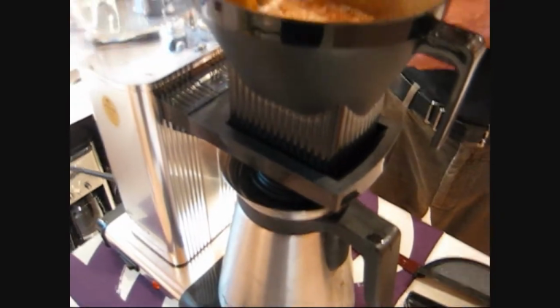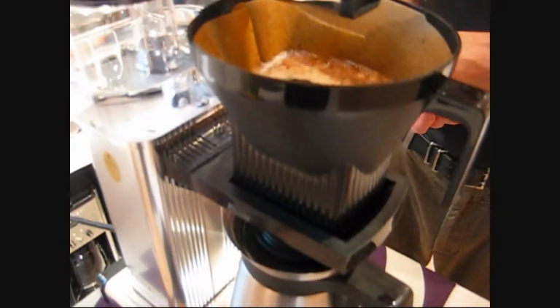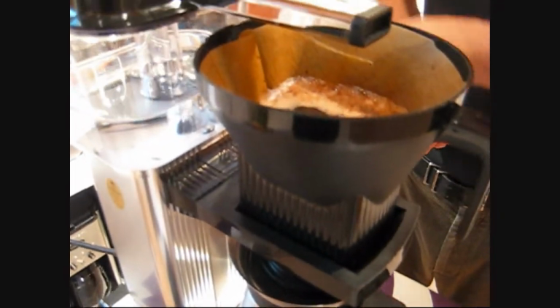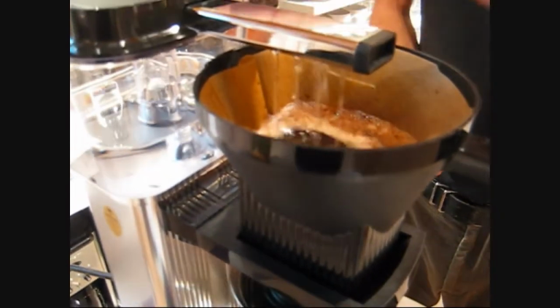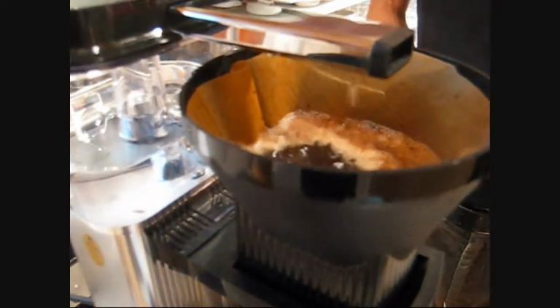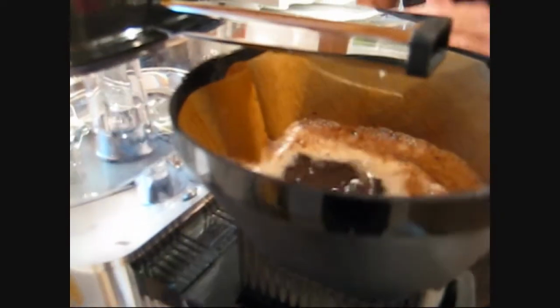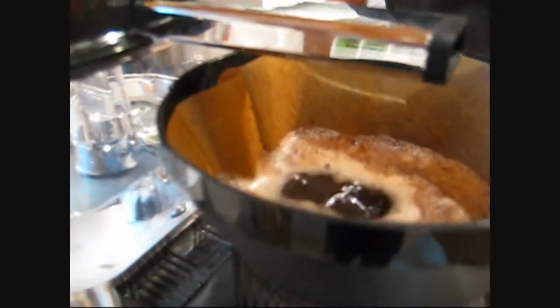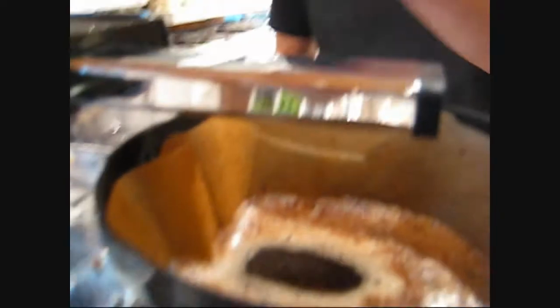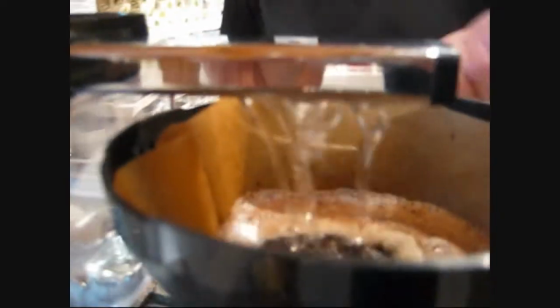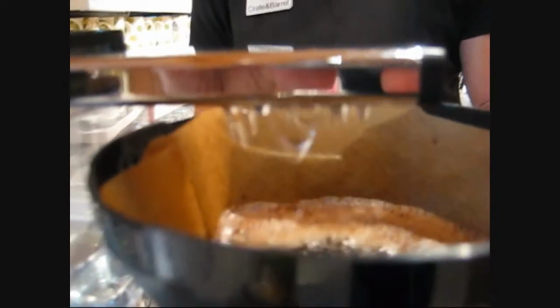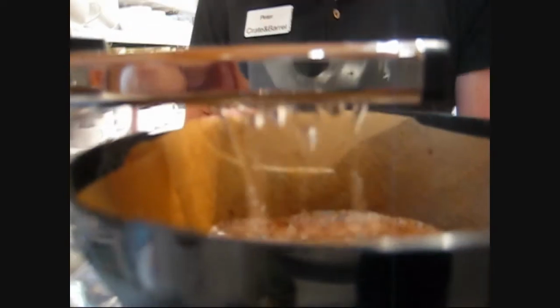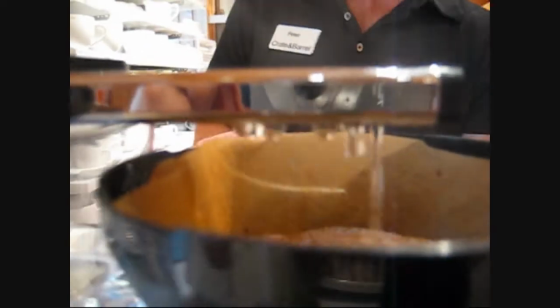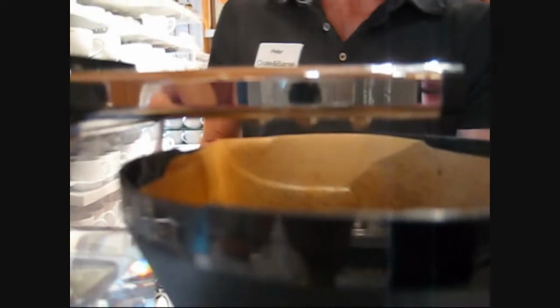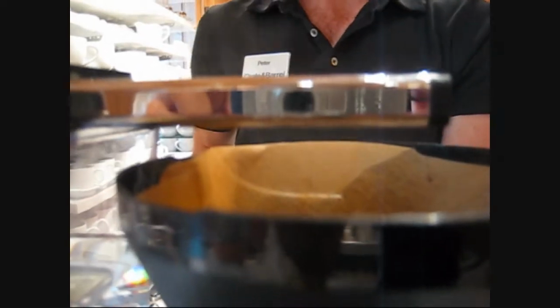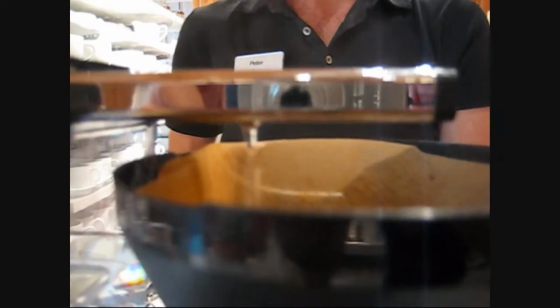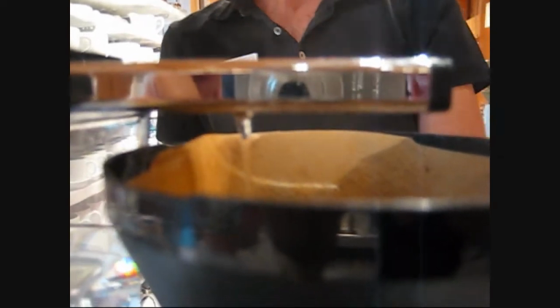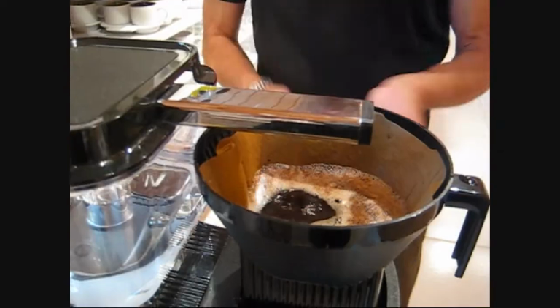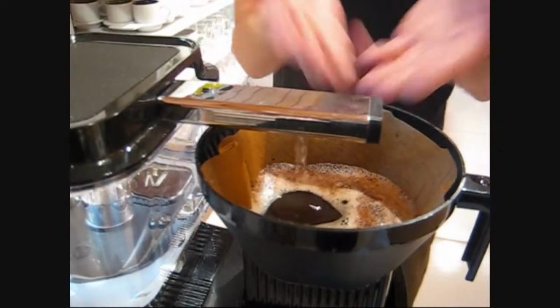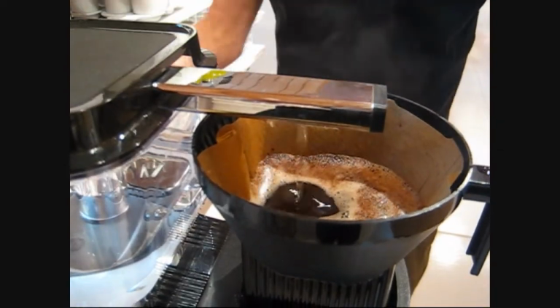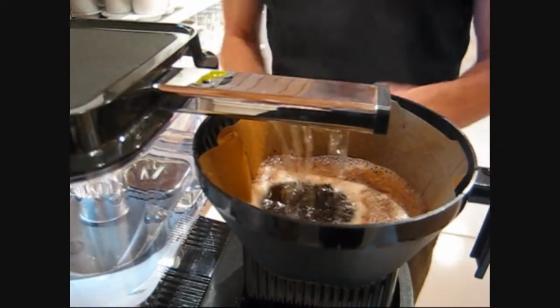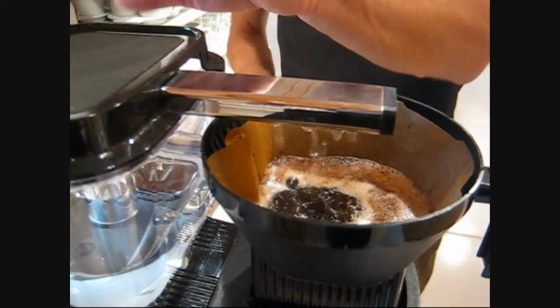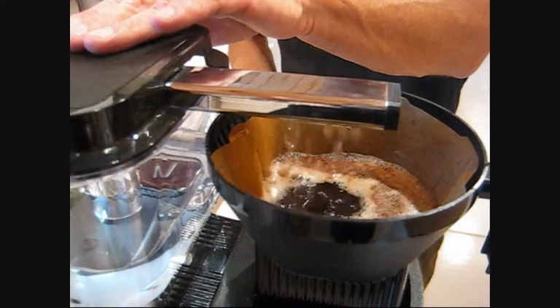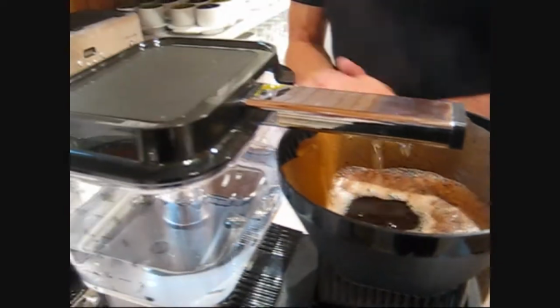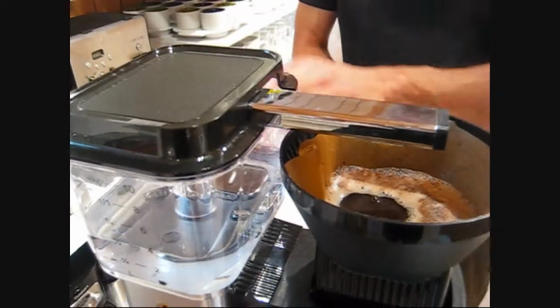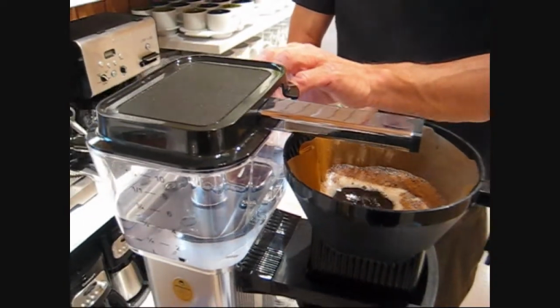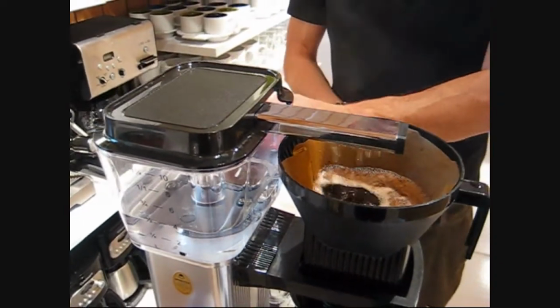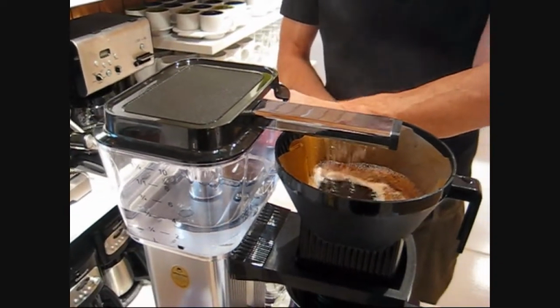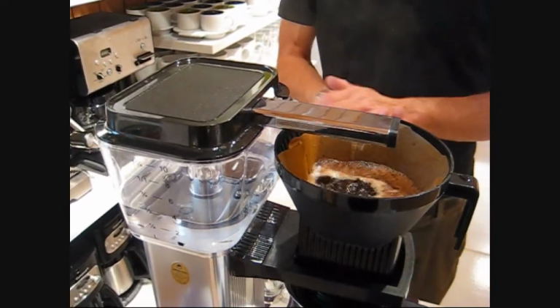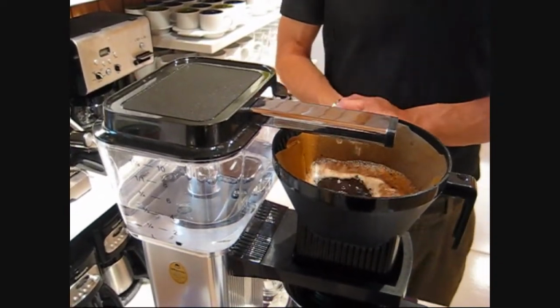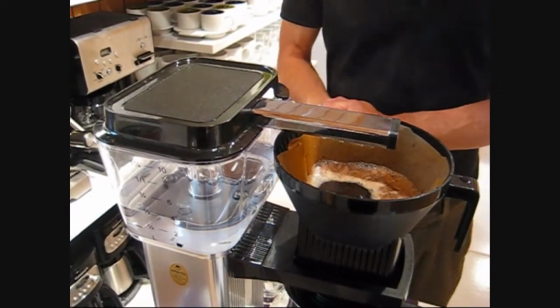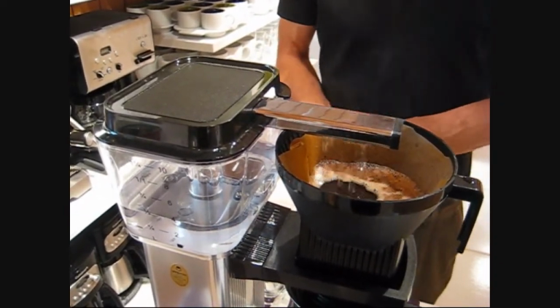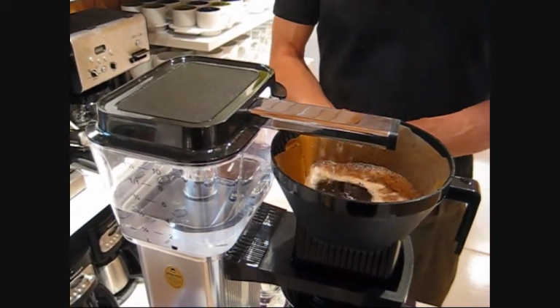The machine won't disperse the water until it reaches its optimal temperature. It takes about 5 minutes for this machine to brew 10 cups of coffee at a 4-ounce cup.